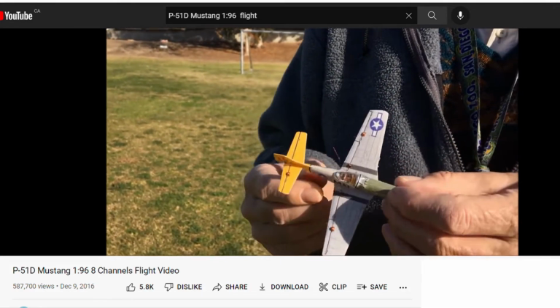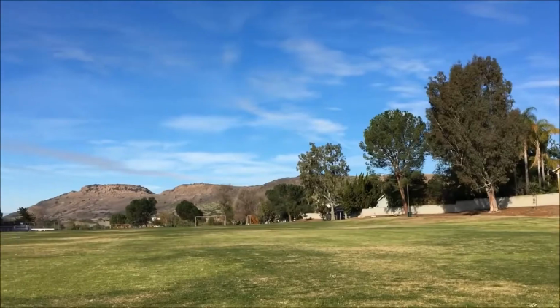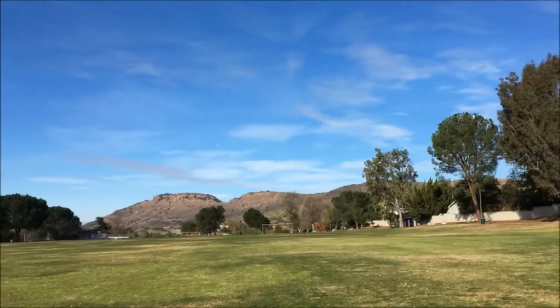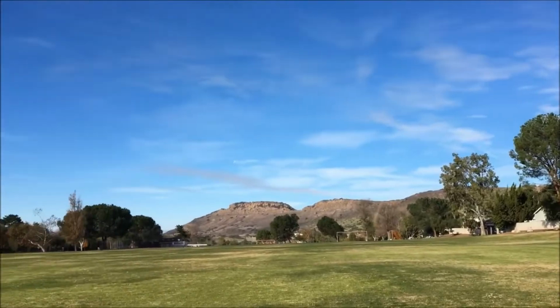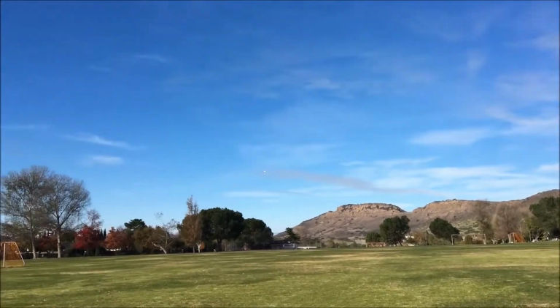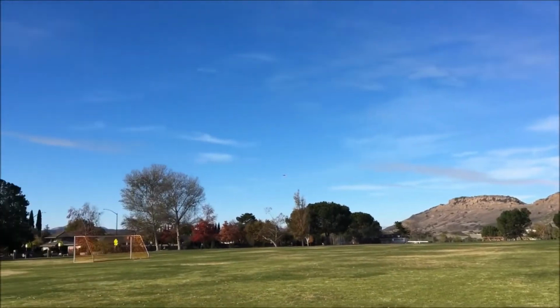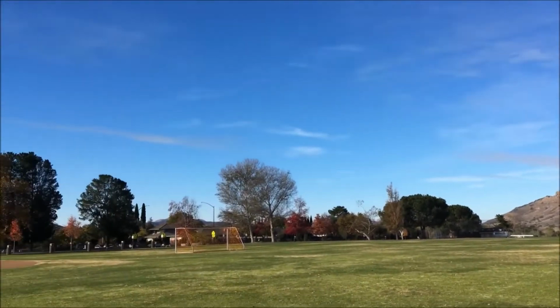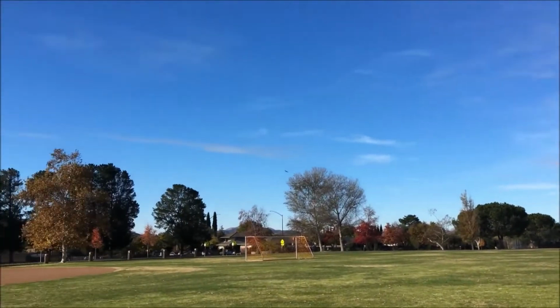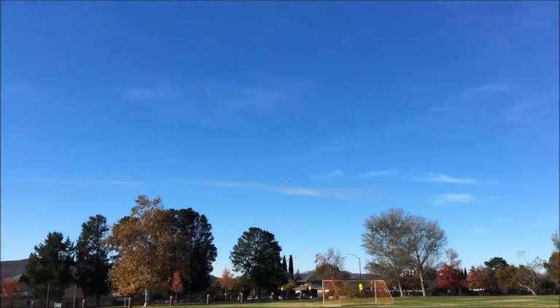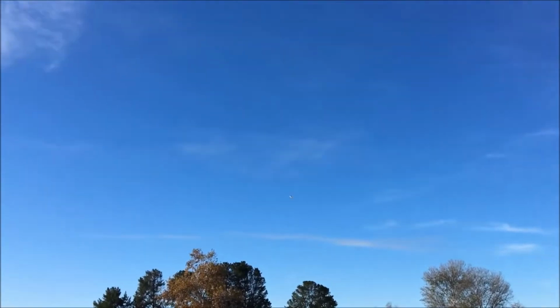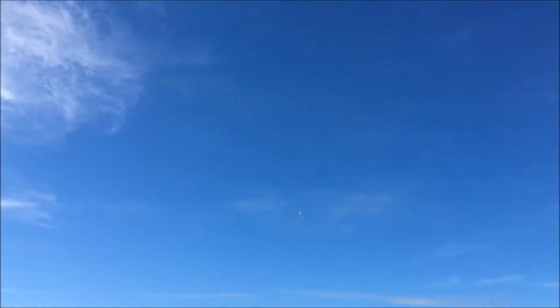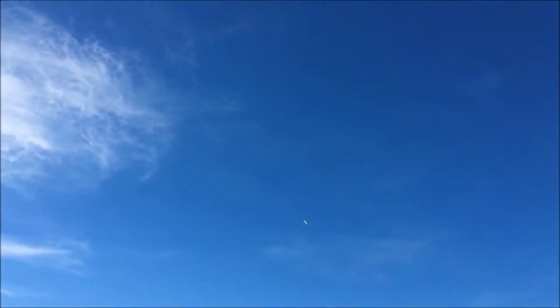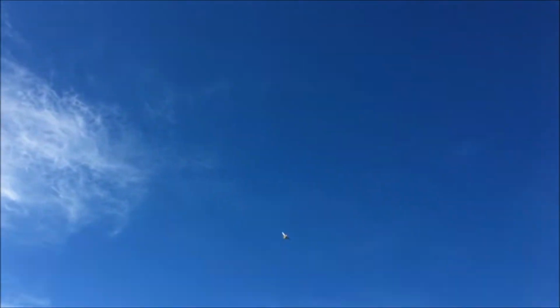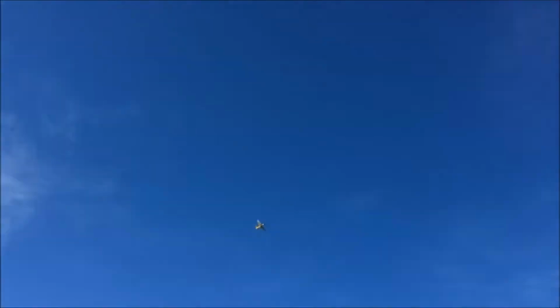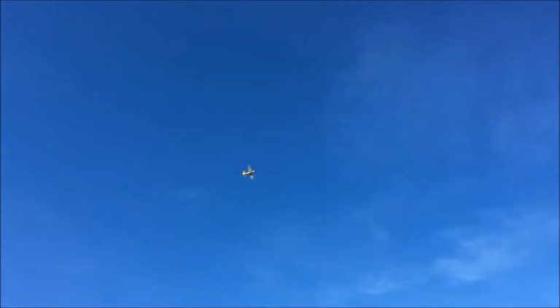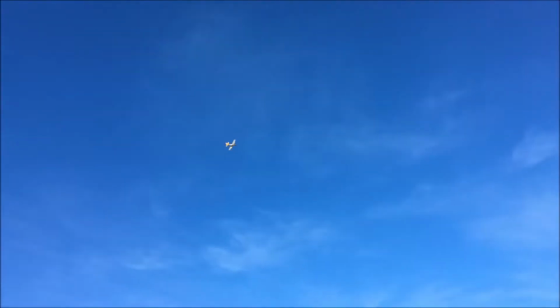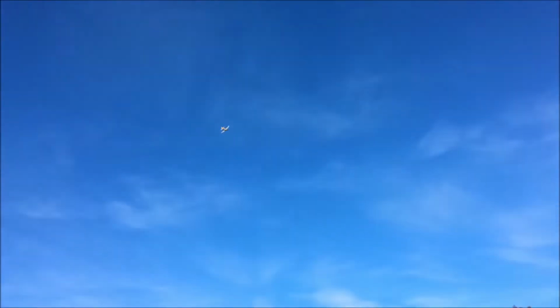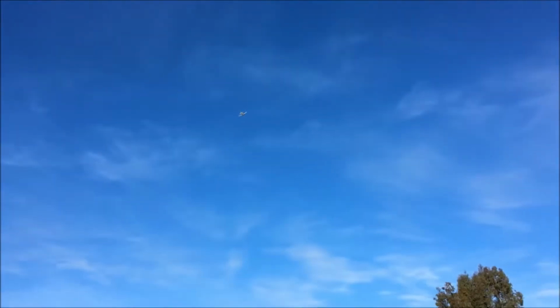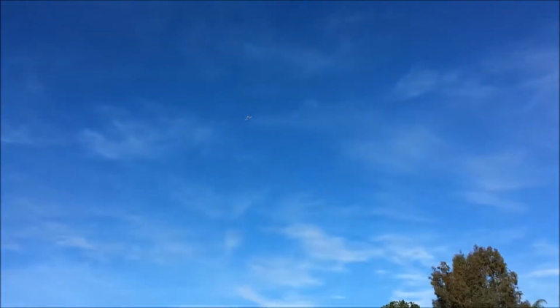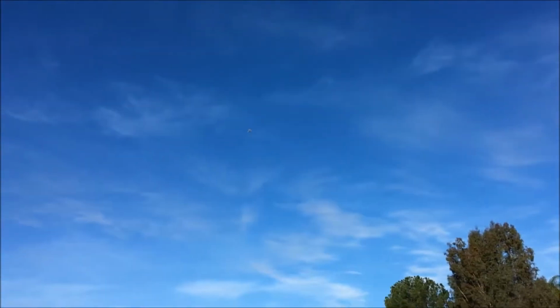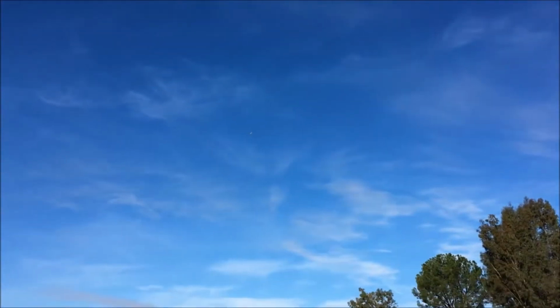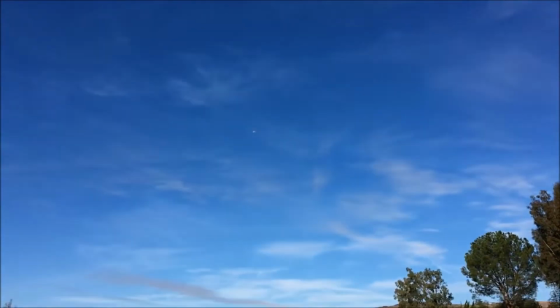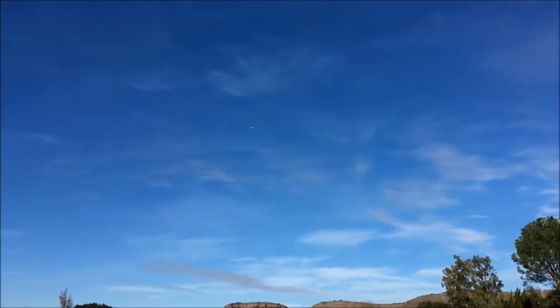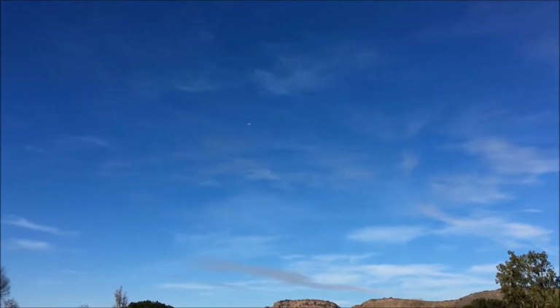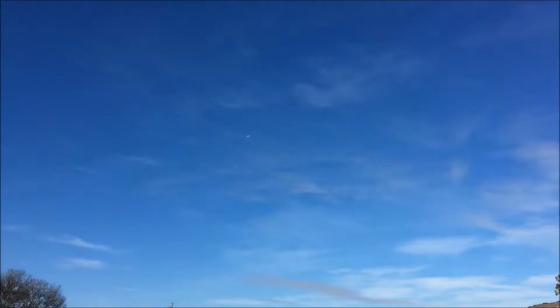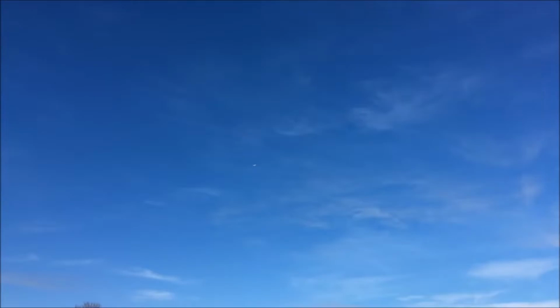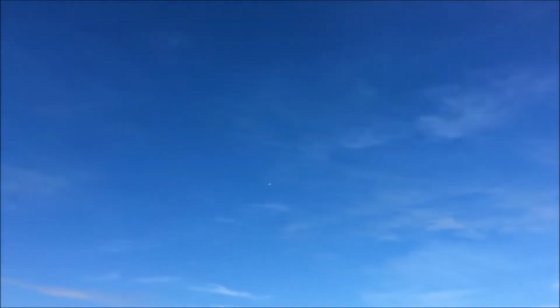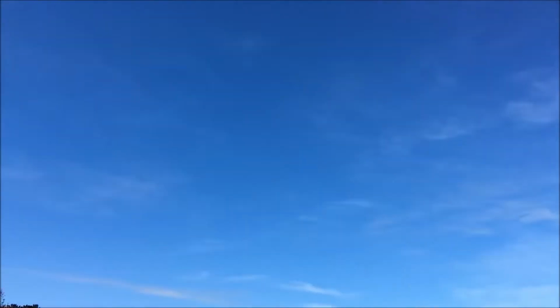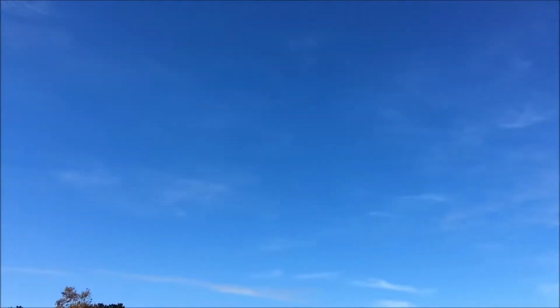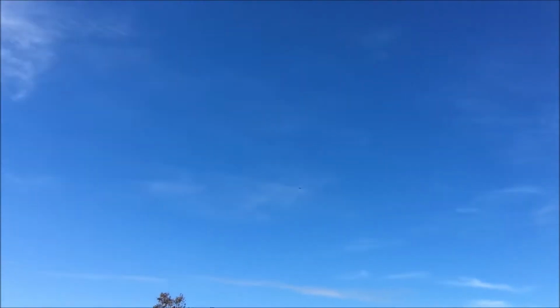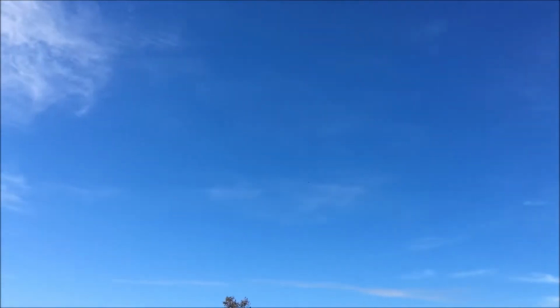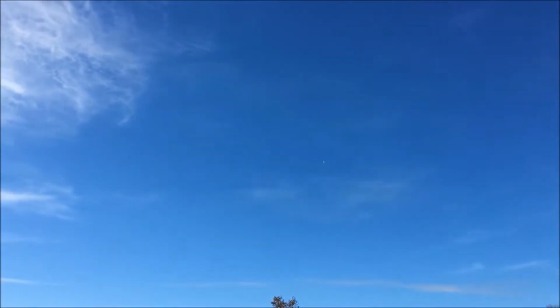Kudos to the pilot, because this little bird is not easy to see, and it is moving very, very fast. In fact, it is moving at a scale speed of about Mach 3.